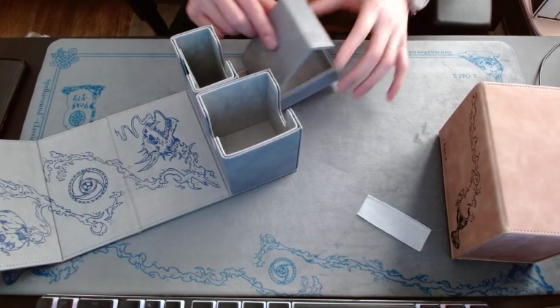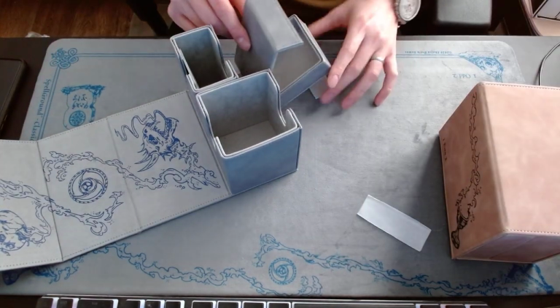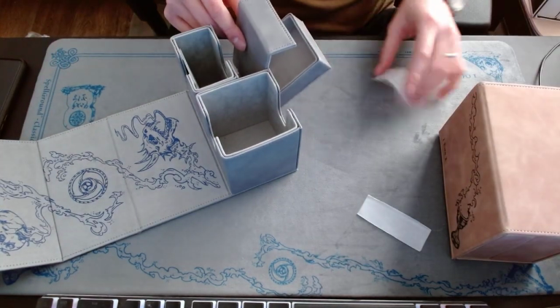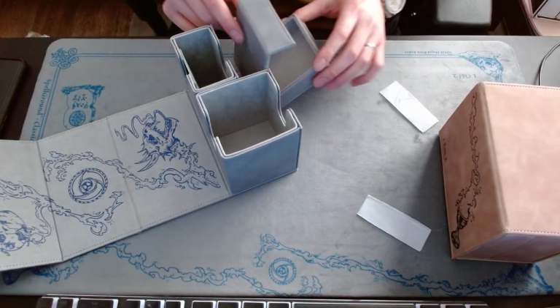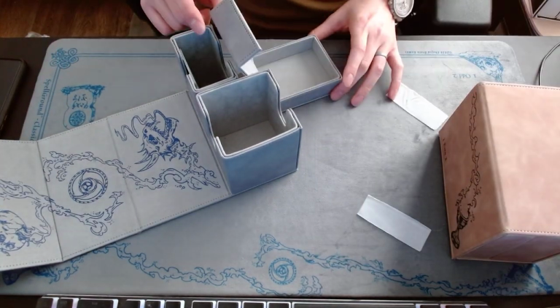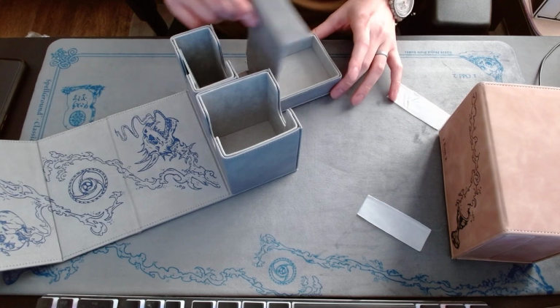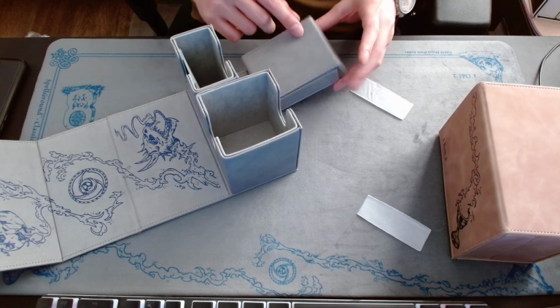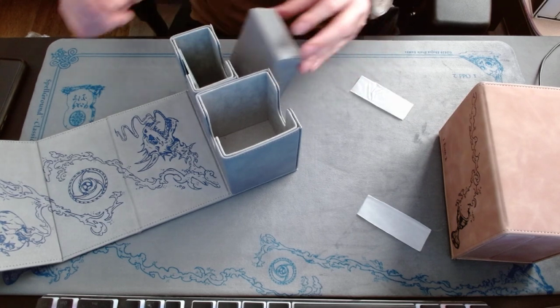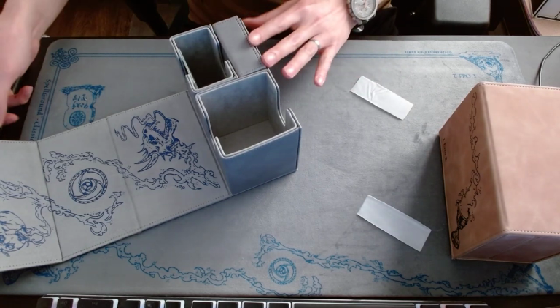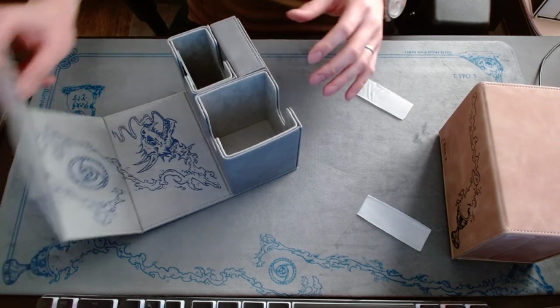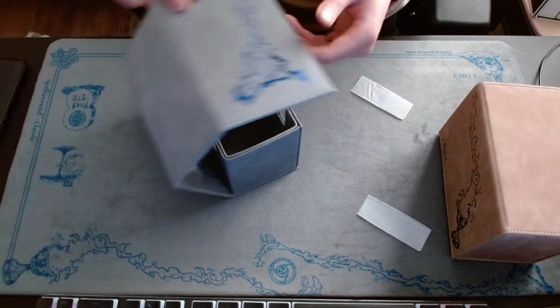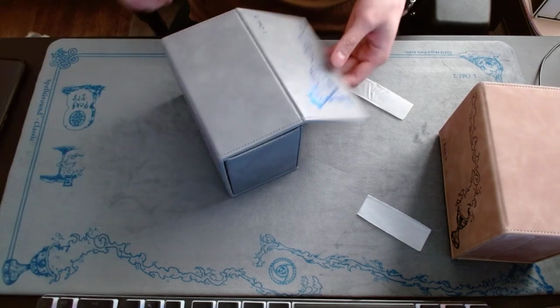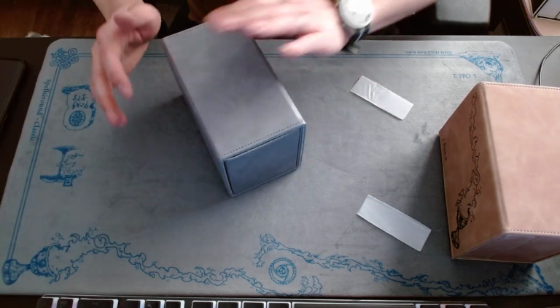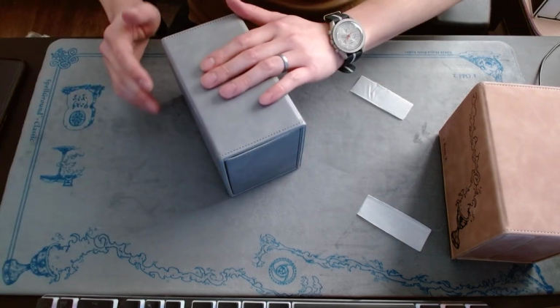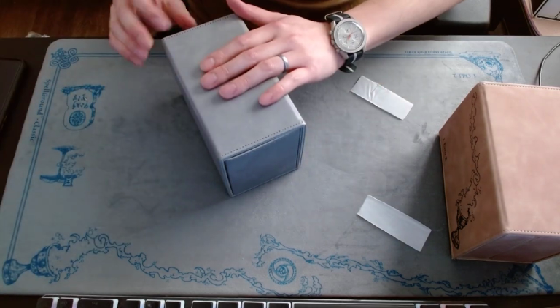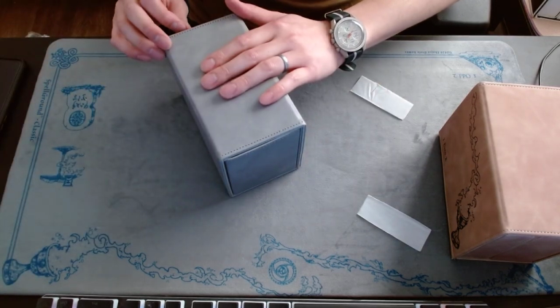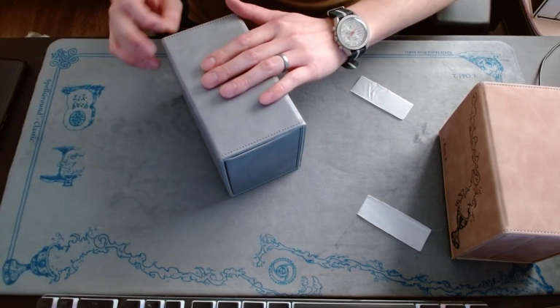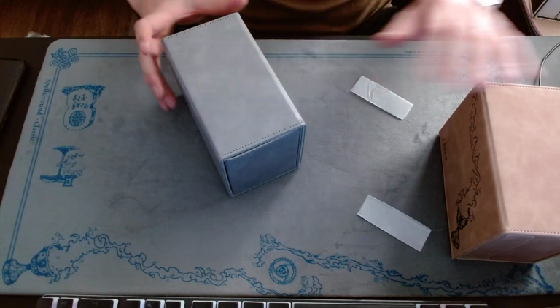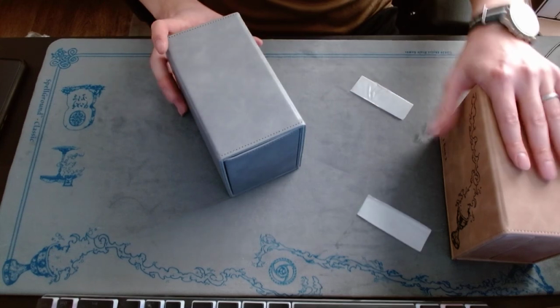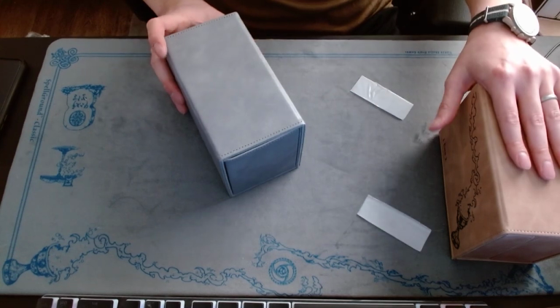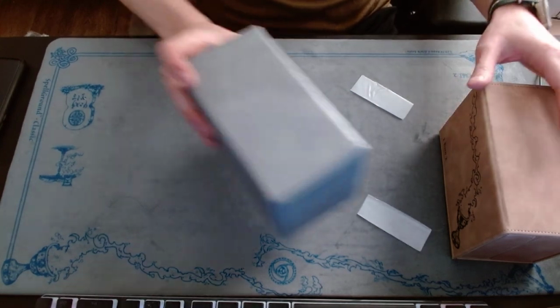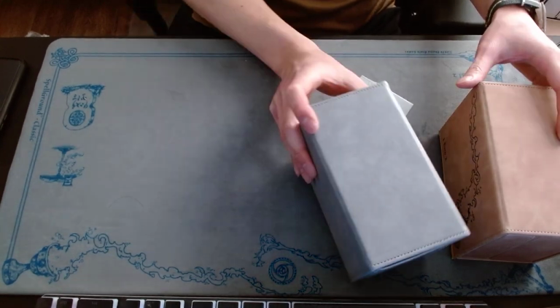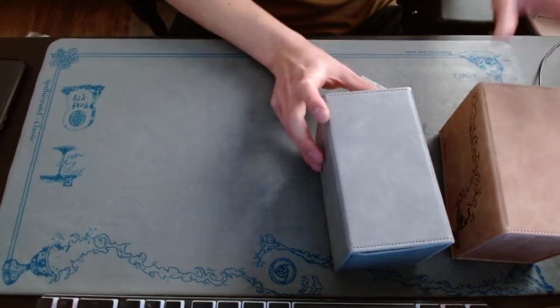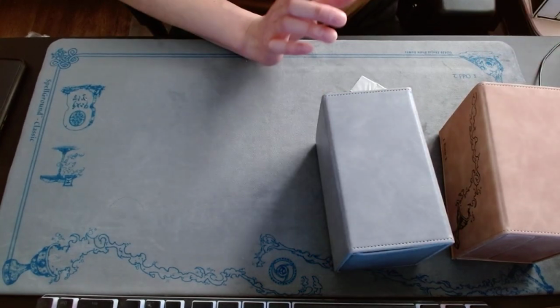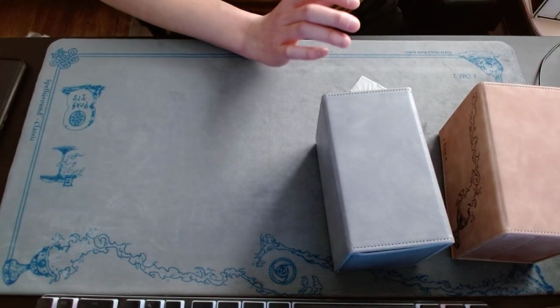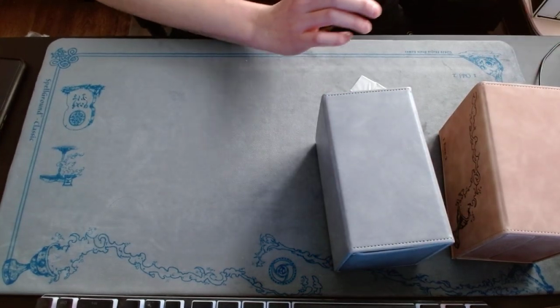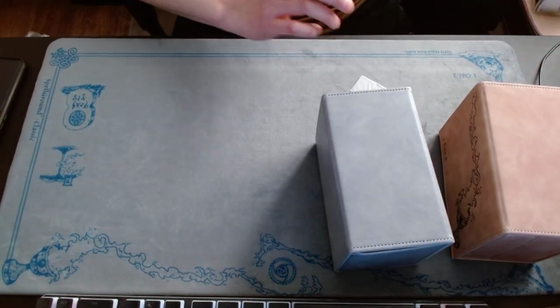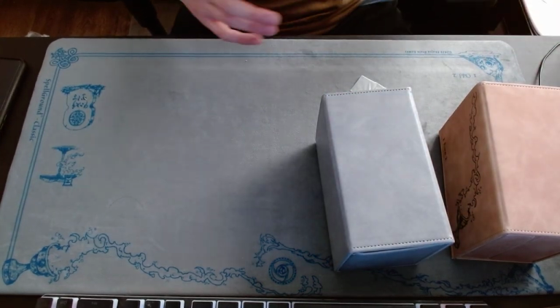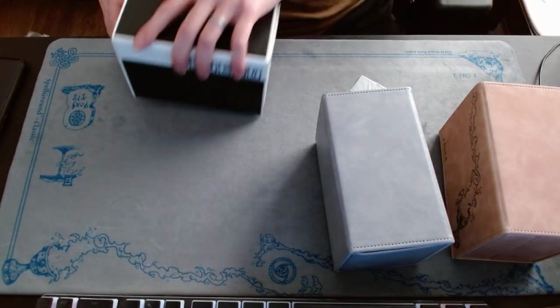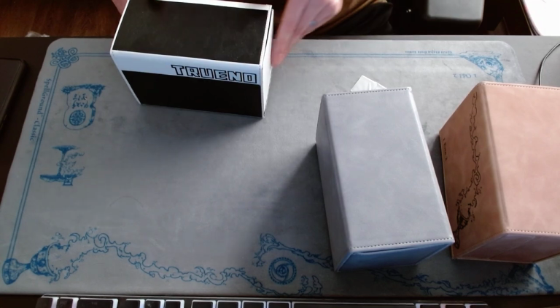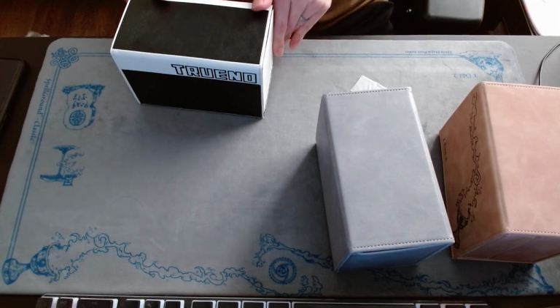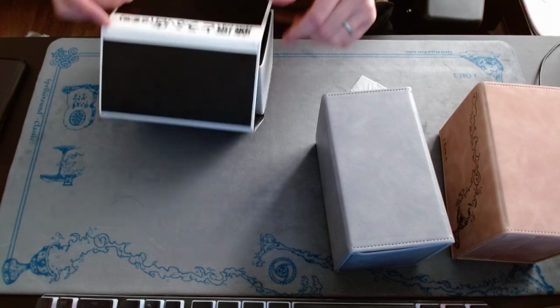The dice tray remains the same — it's awesome. I think this one is super solid, but the tan is insane. Just to give a reference of how a deck would fit inside, let's take a look.